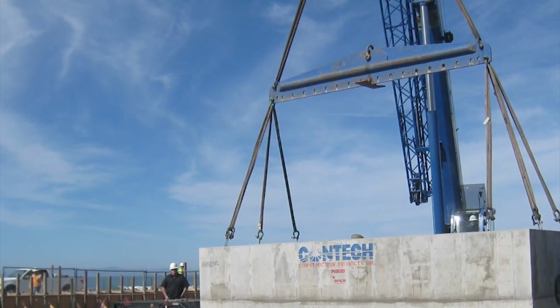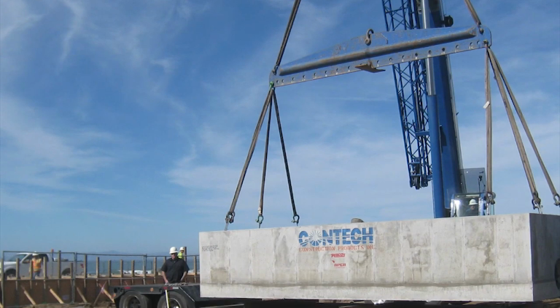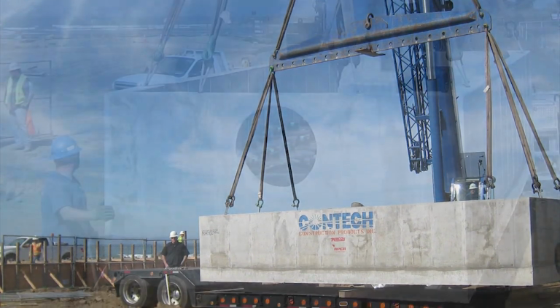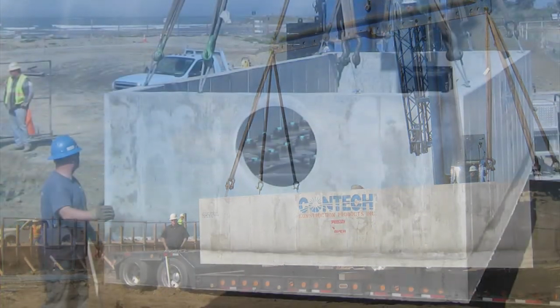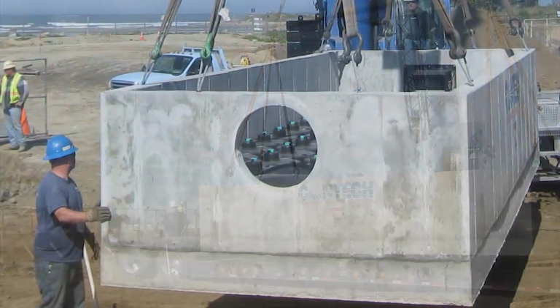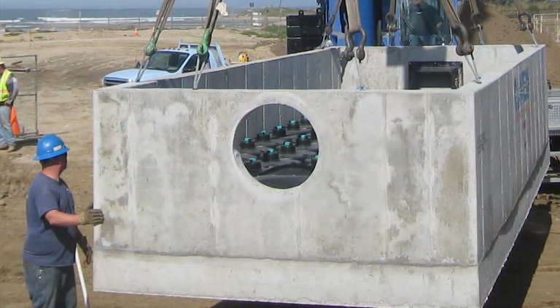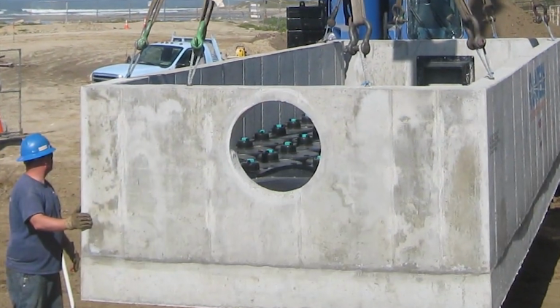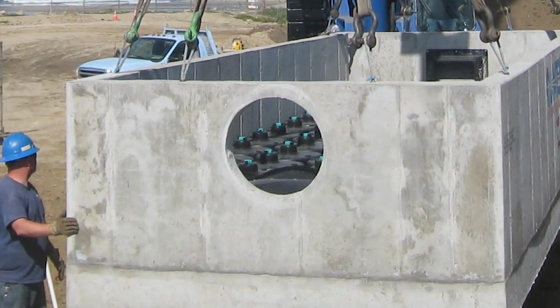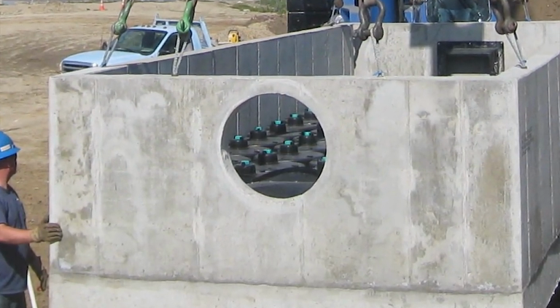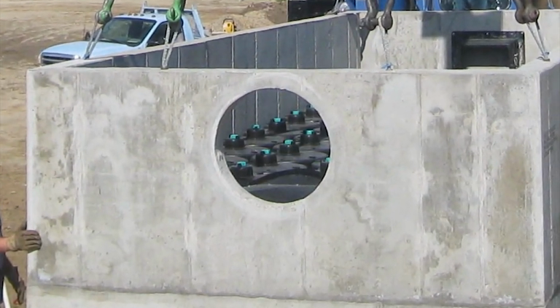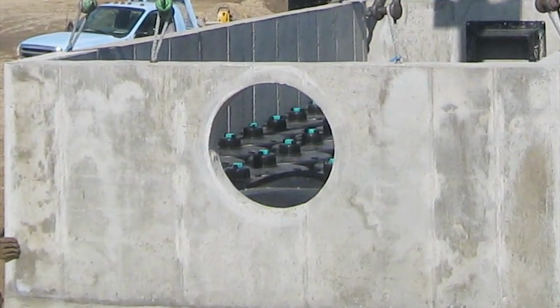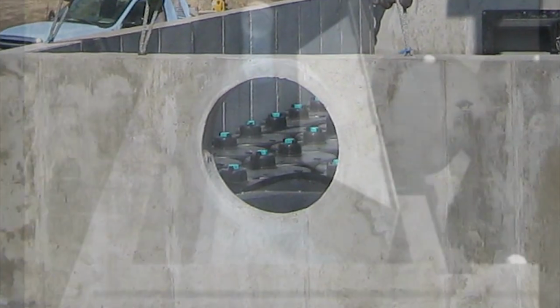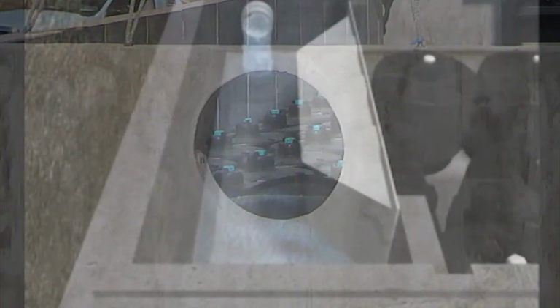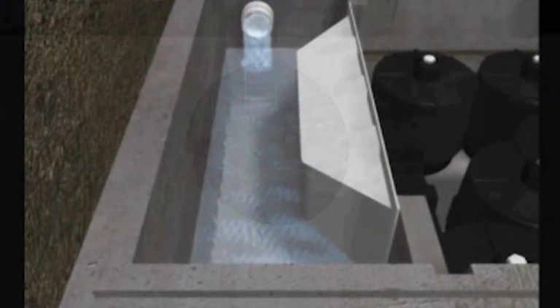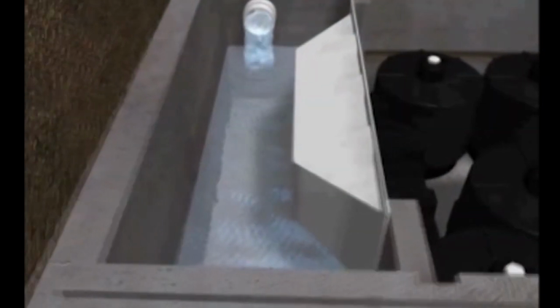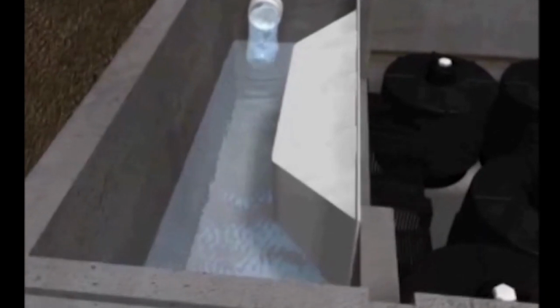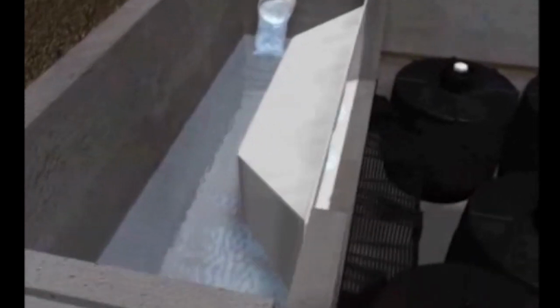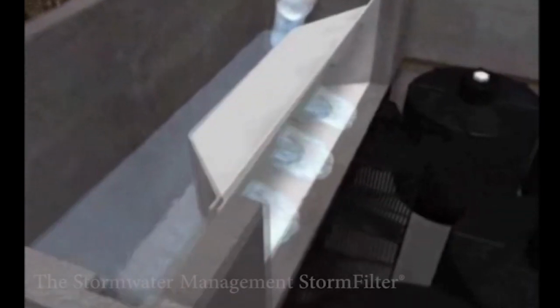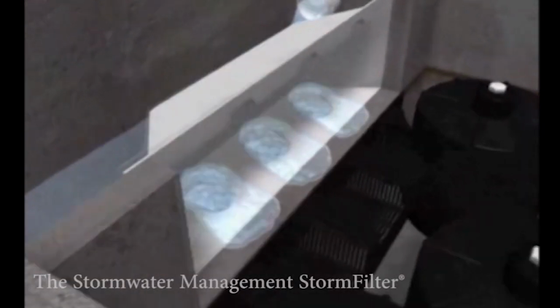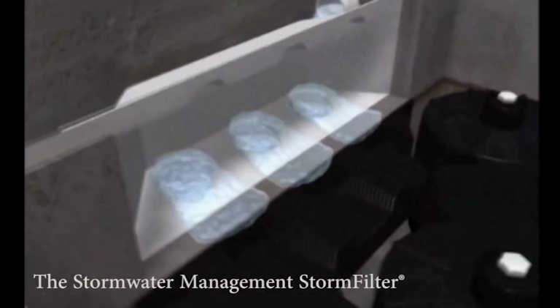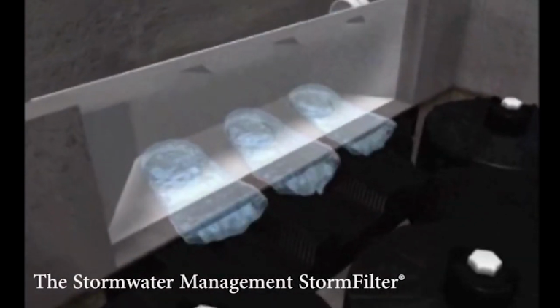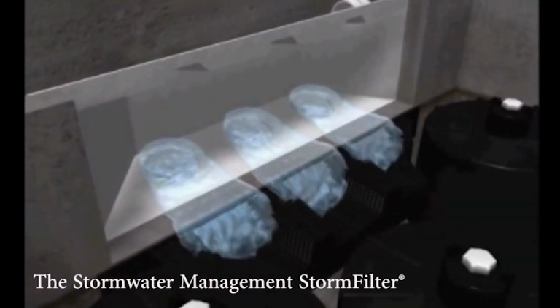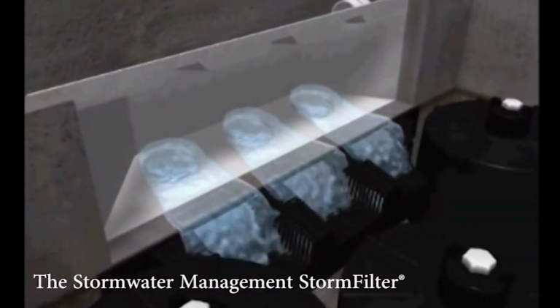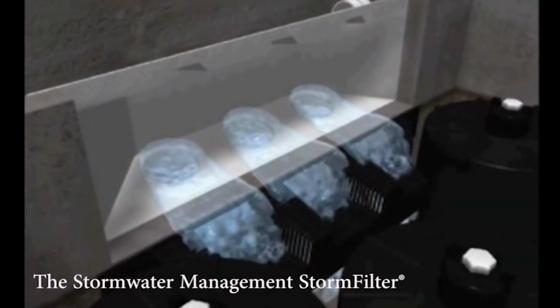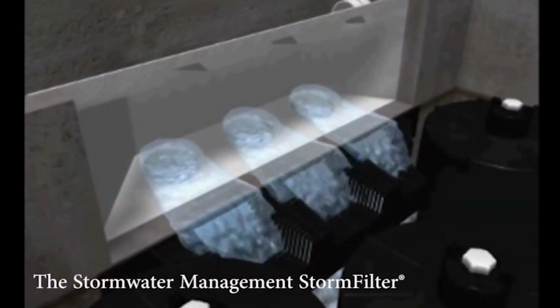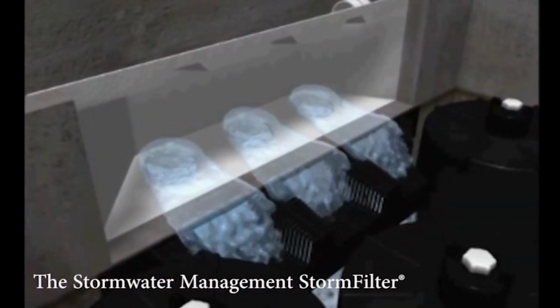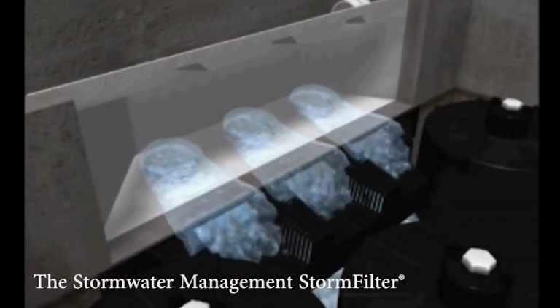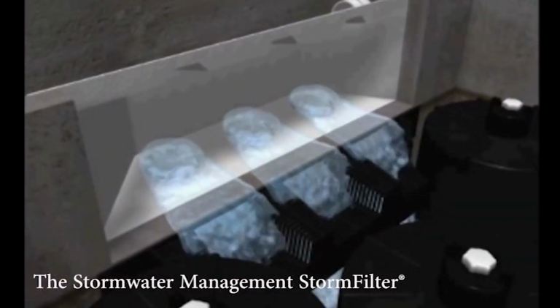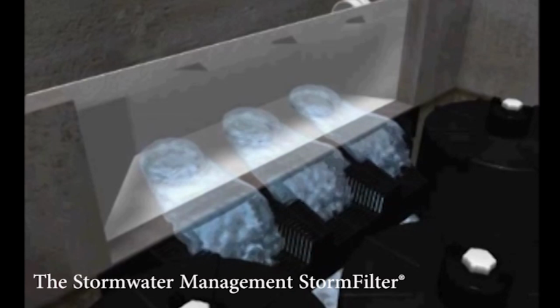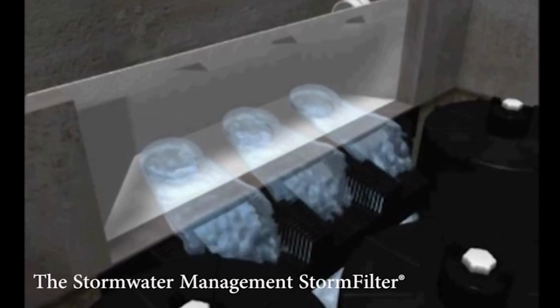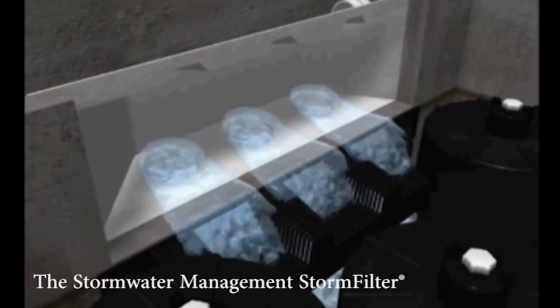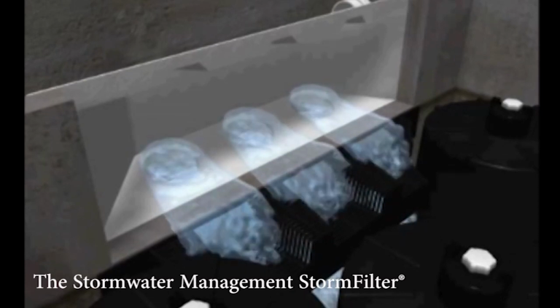In order to provide the highest possible level of treatment for the runoff, the City of Ventura, along with consulting engineer RRM Design Group, chose to utilize the Contact Stormwater Management Storm Filter System.